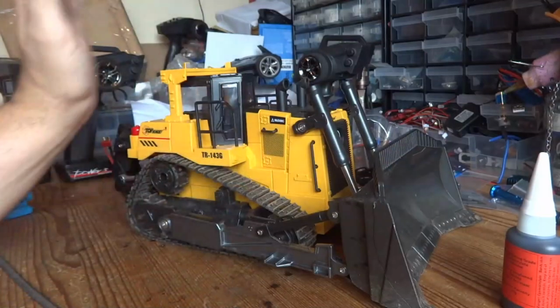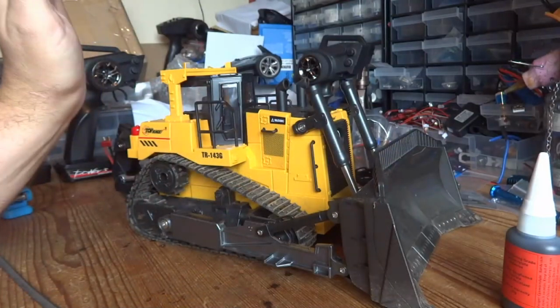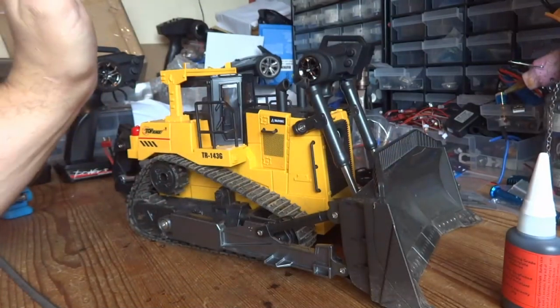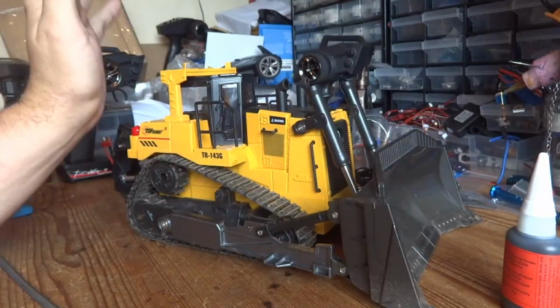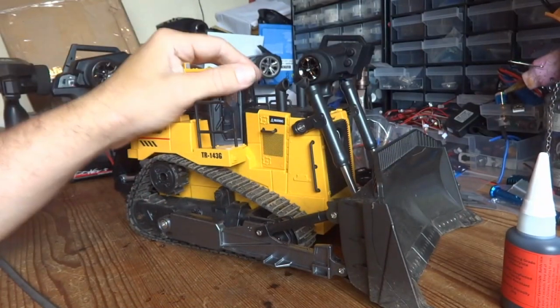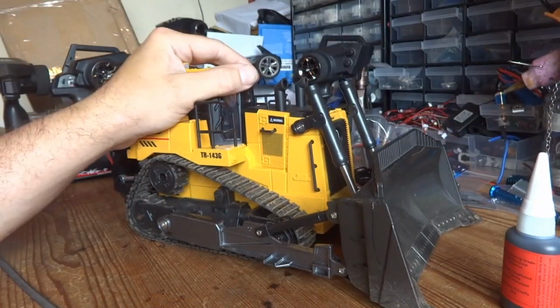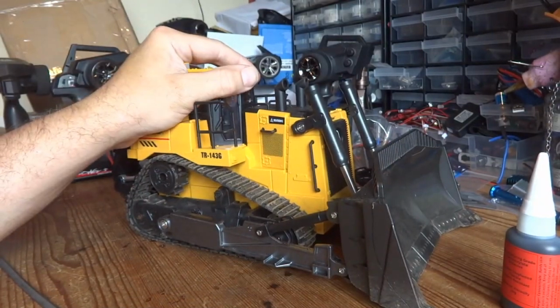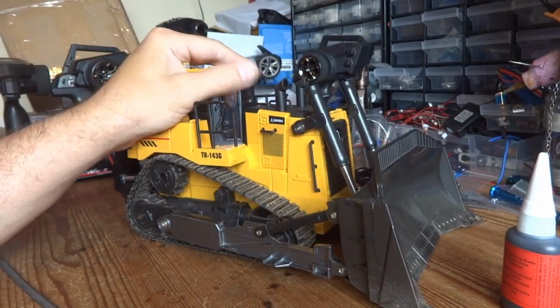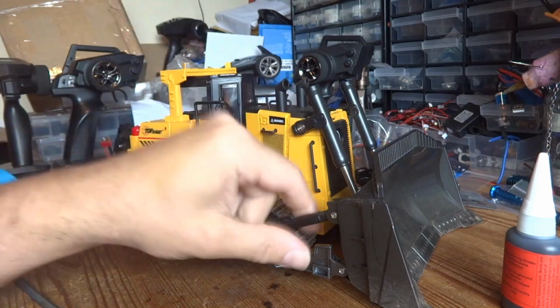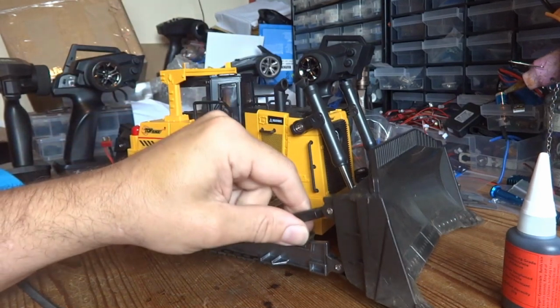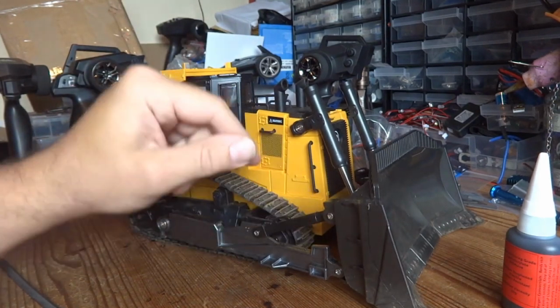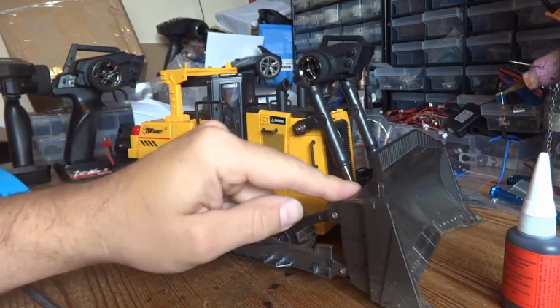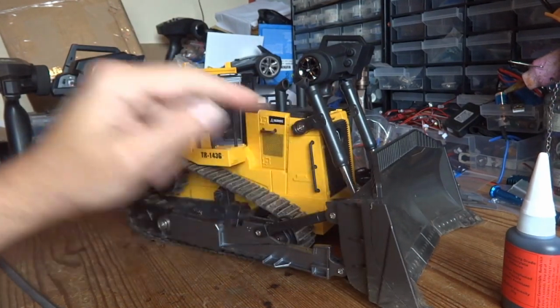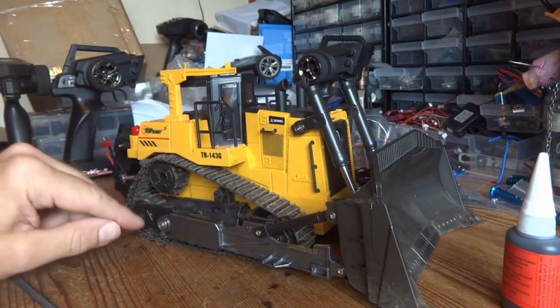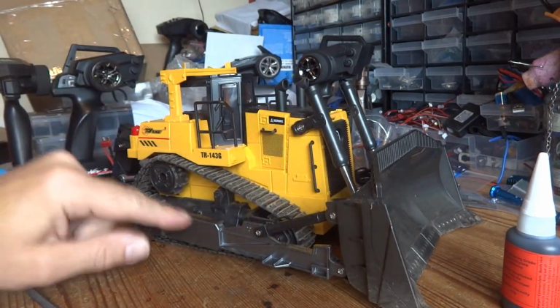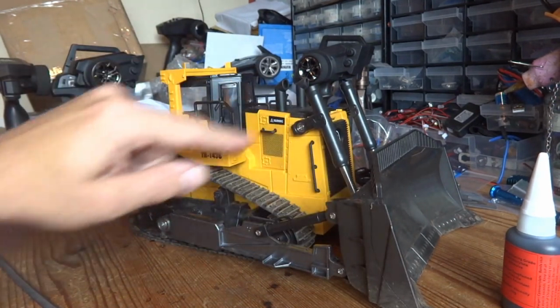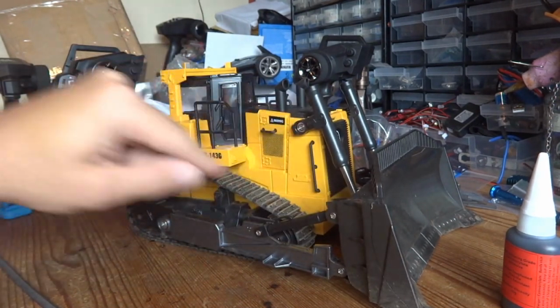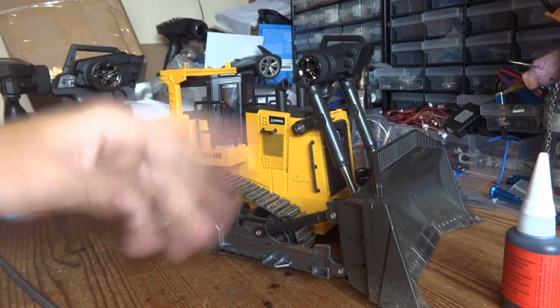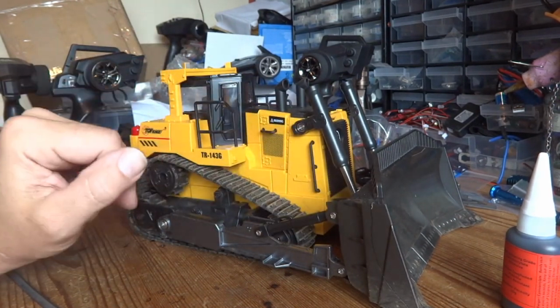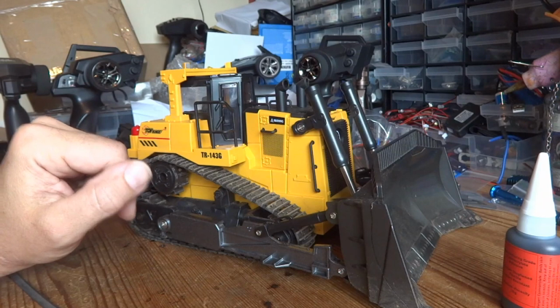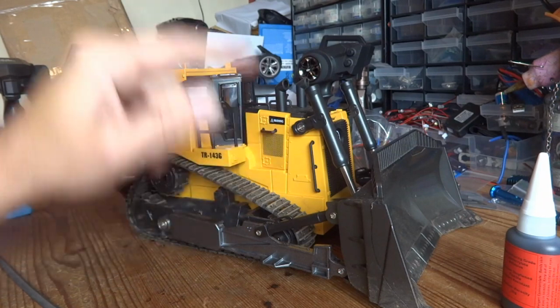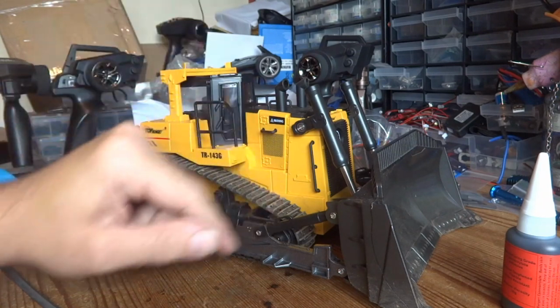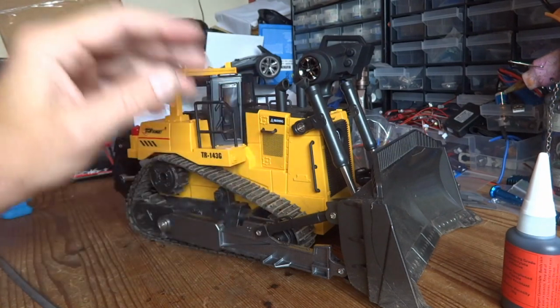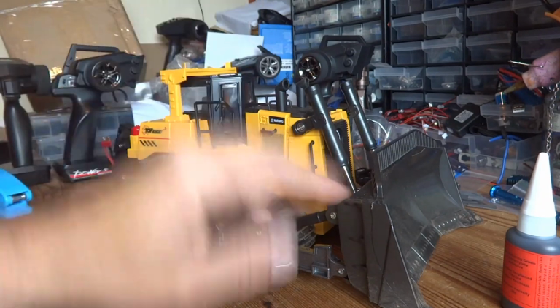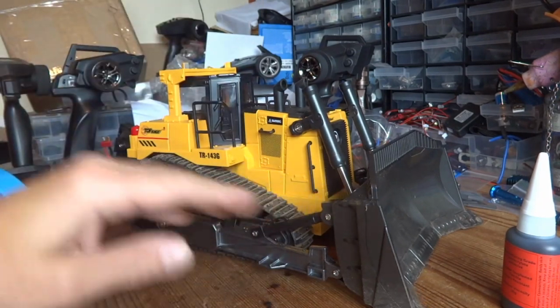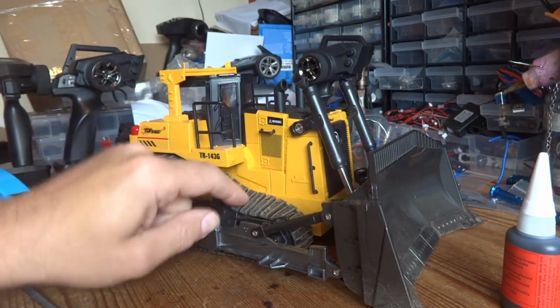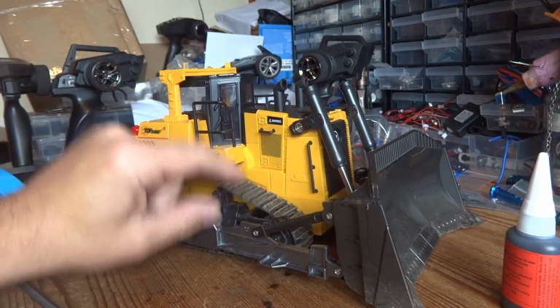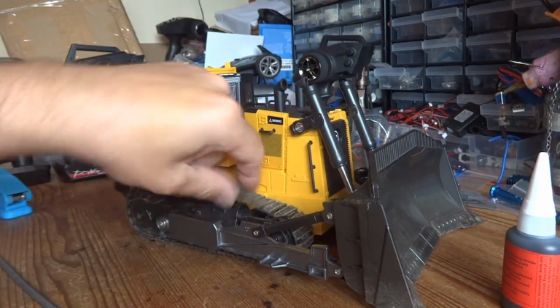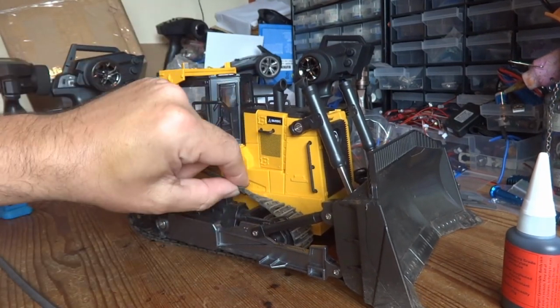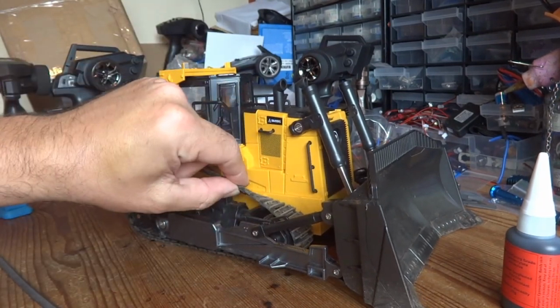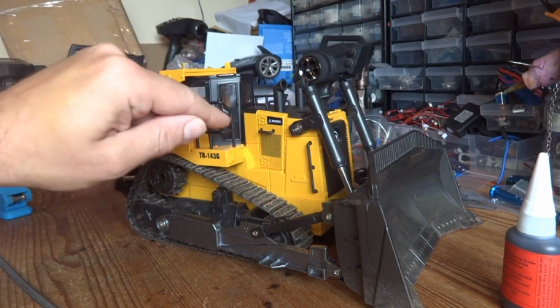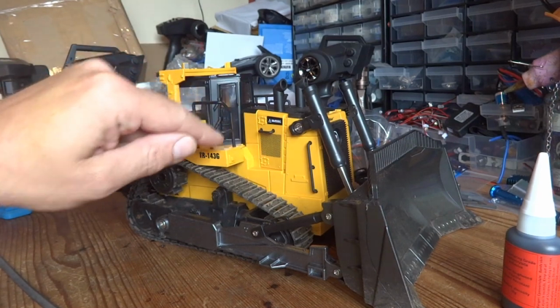That's enough waffle — let's get into it. The first job to remove the tracks is actually to remove the blade. I think there's only a couple of screws and the whole thing drops off, but that's what we're going to do: remove the blade, remove the tracks, clean them, and then we'll go from there.